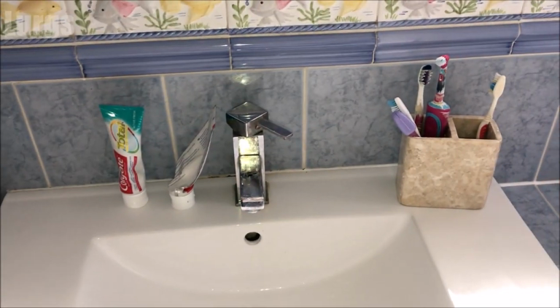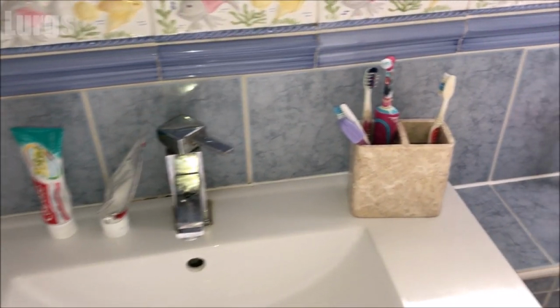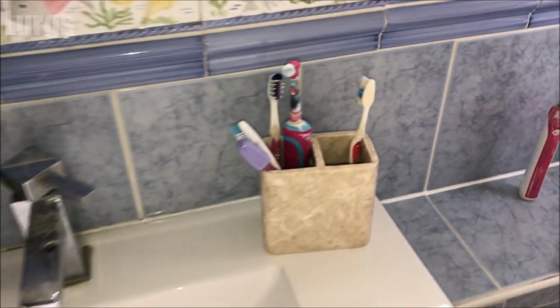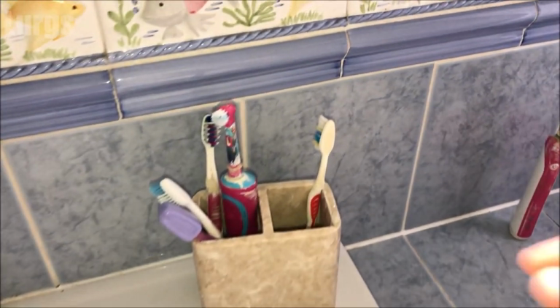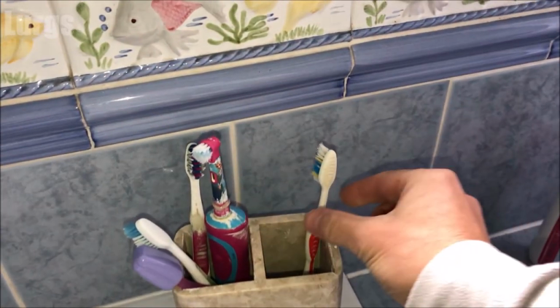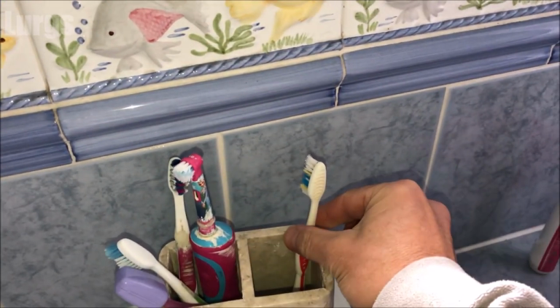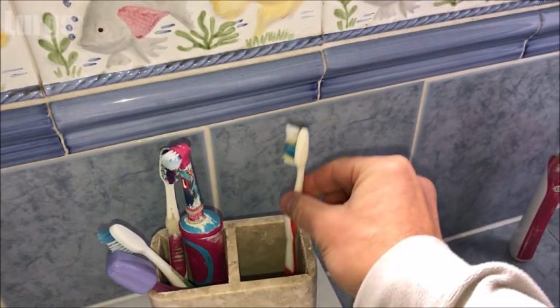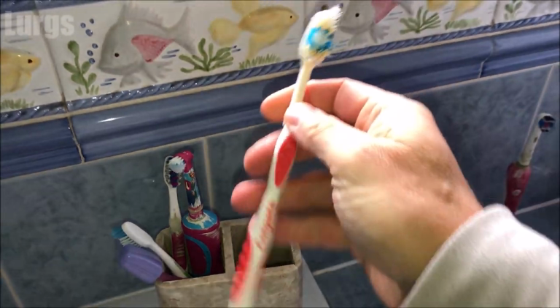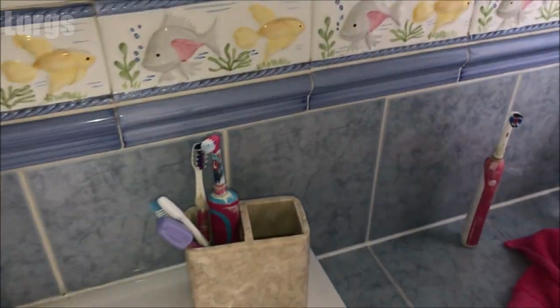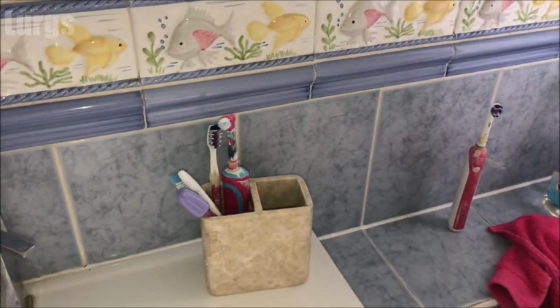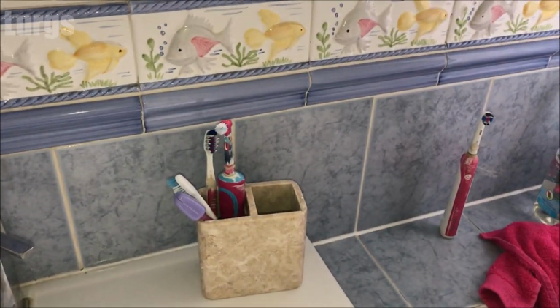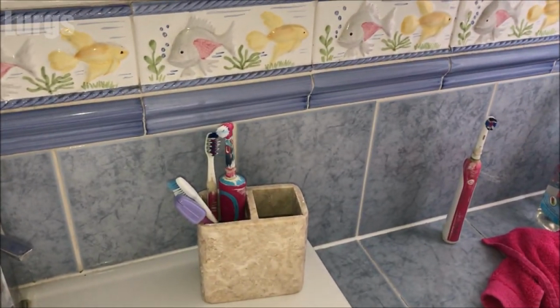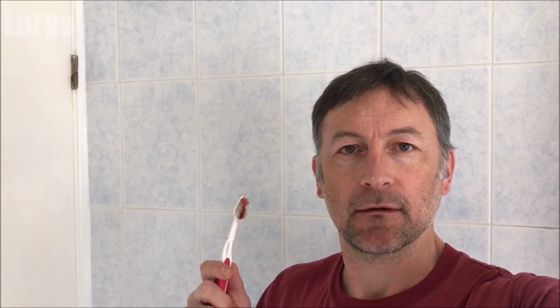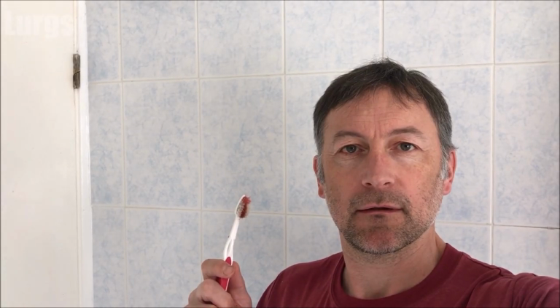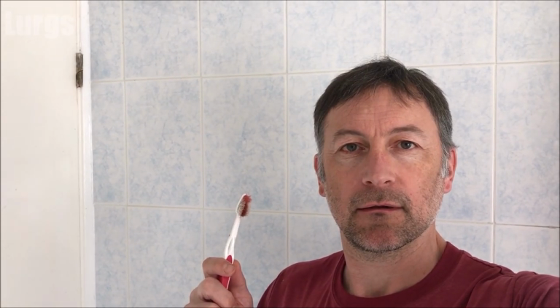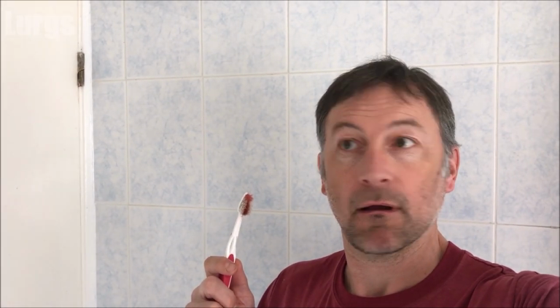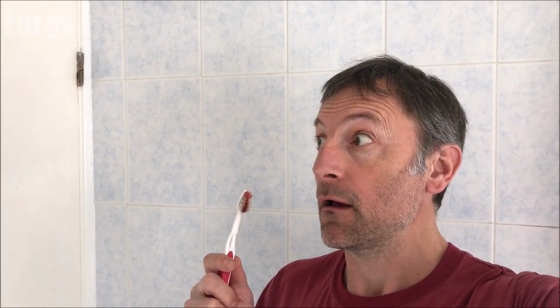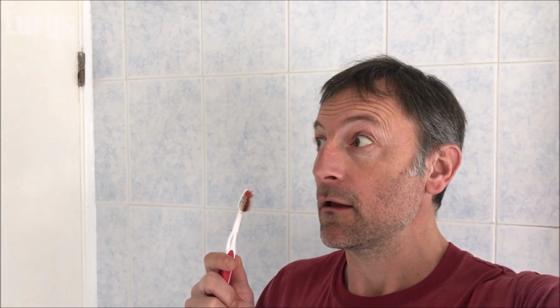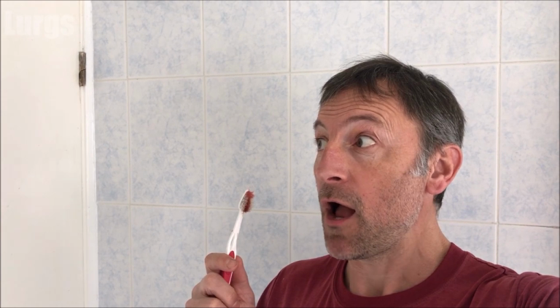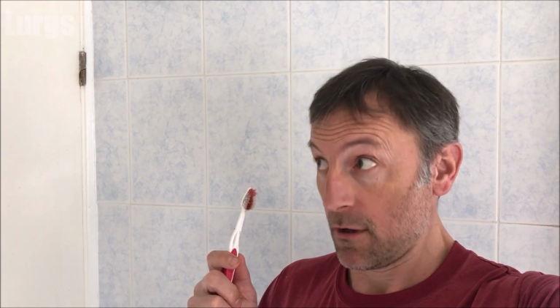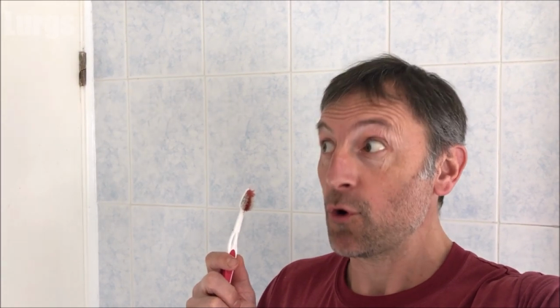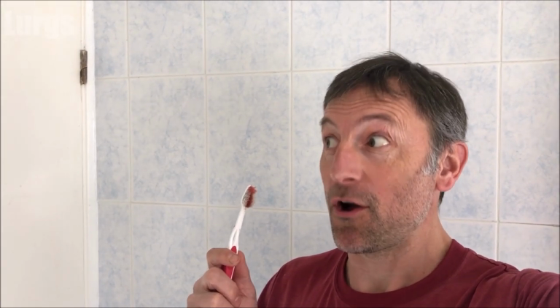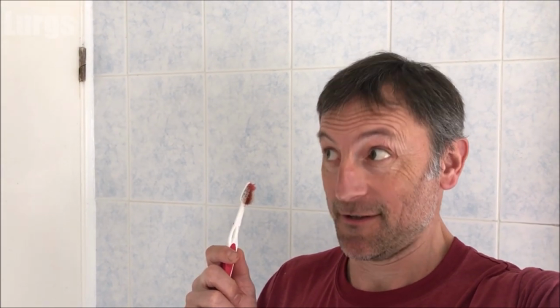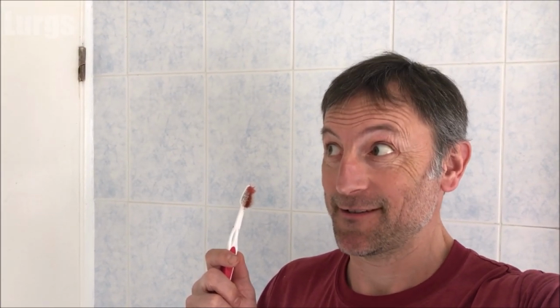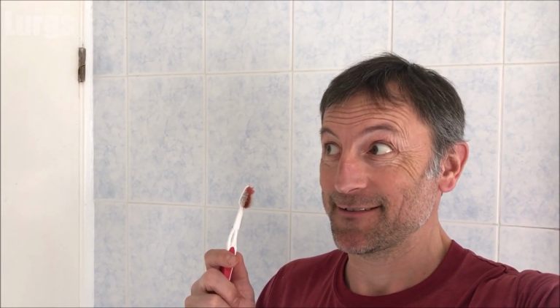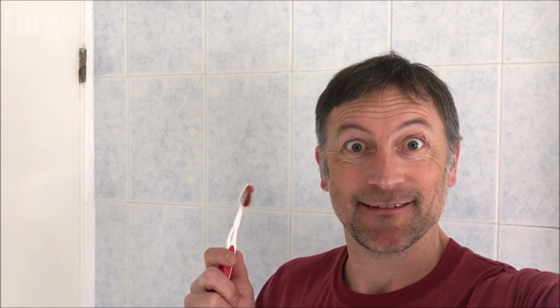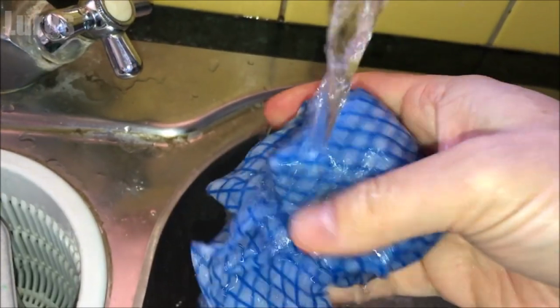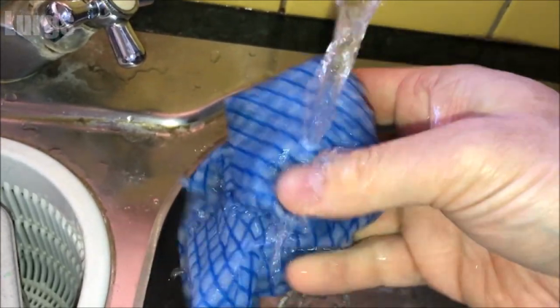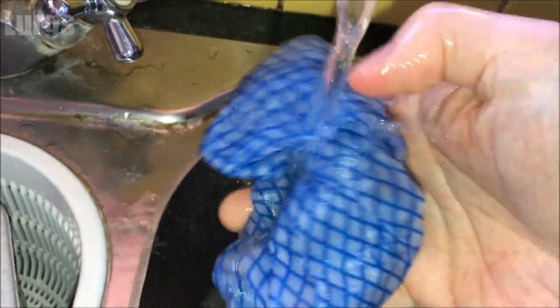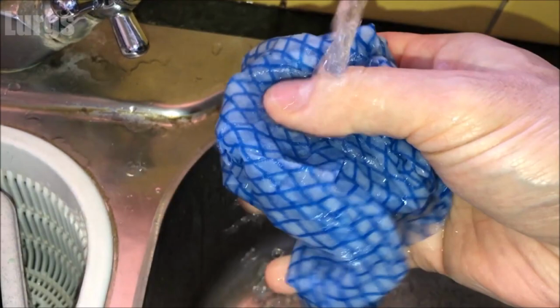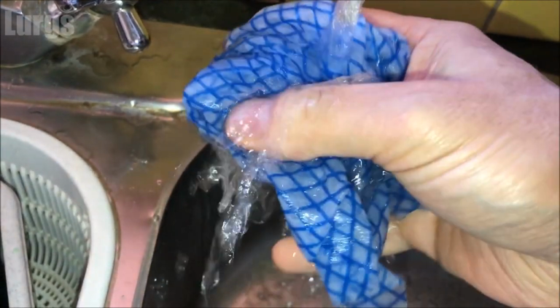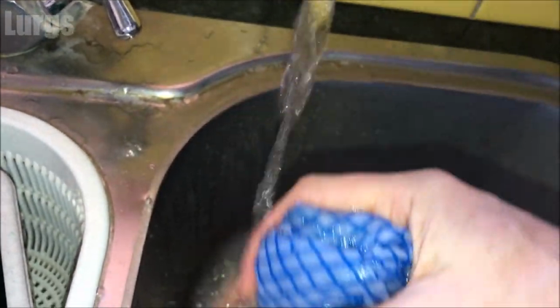Now what you're going to need today is your wife's toothbrush. 'Lurgs, have you been using my toothbrush for cleaning the washing machine again?' No, of course not. And you're also going to need a hot soapy wet cloth.